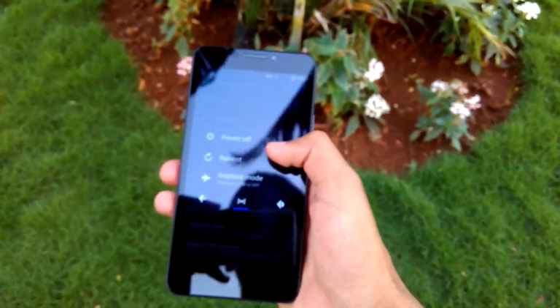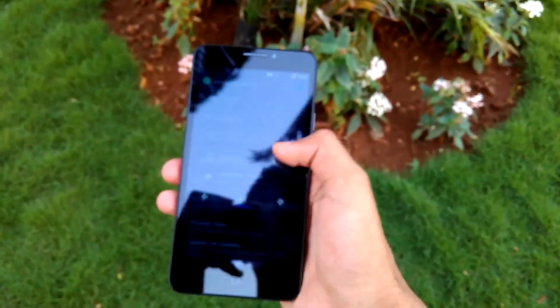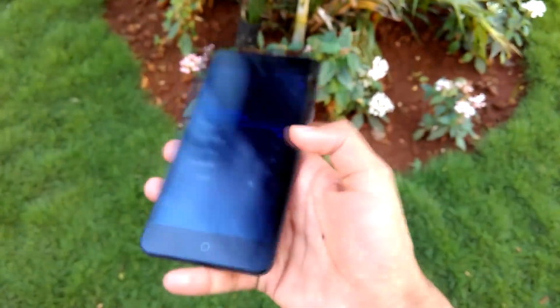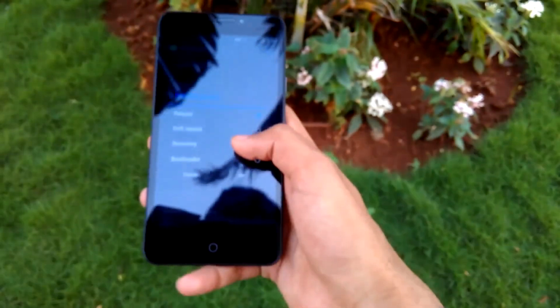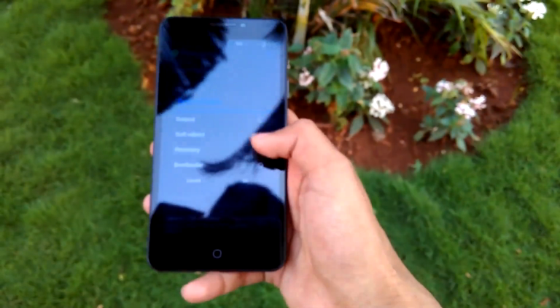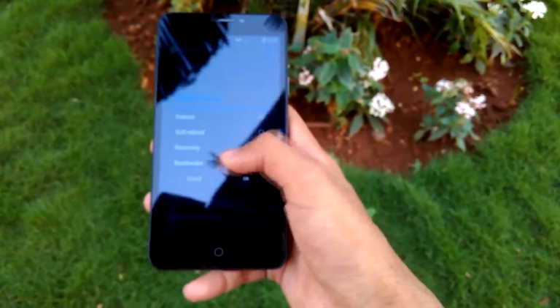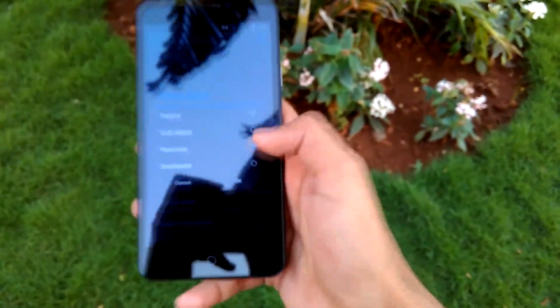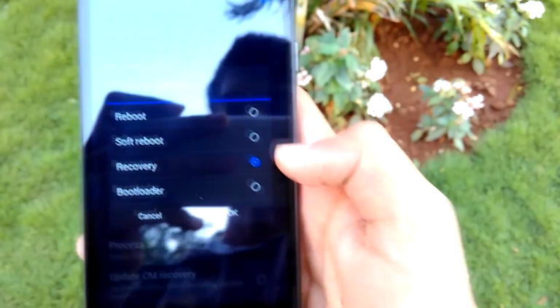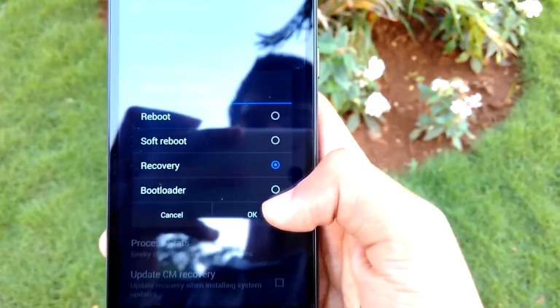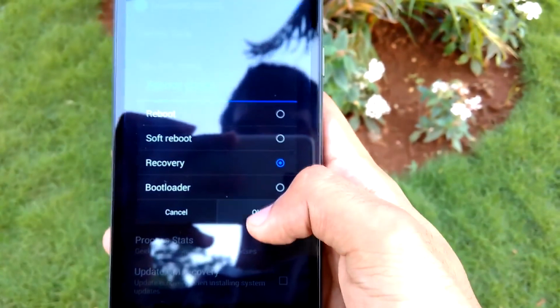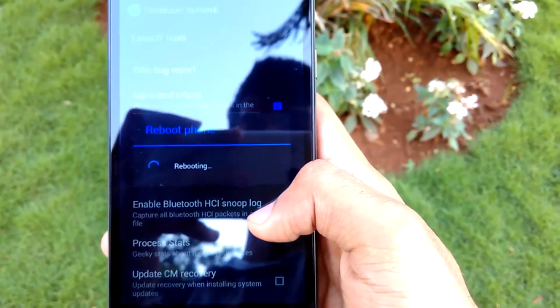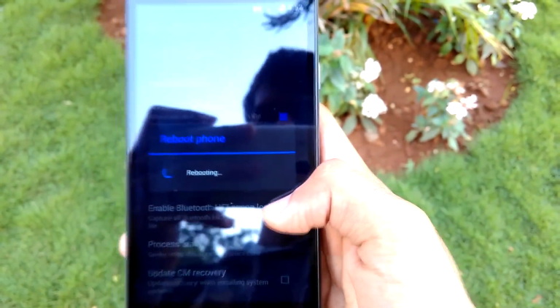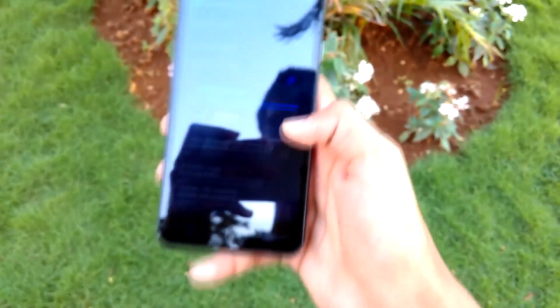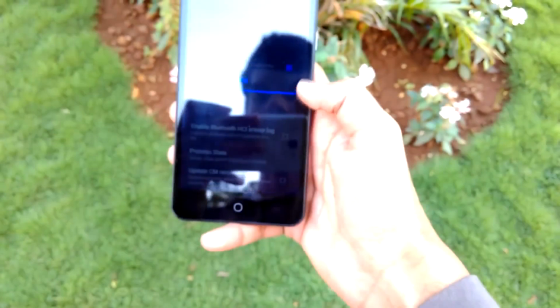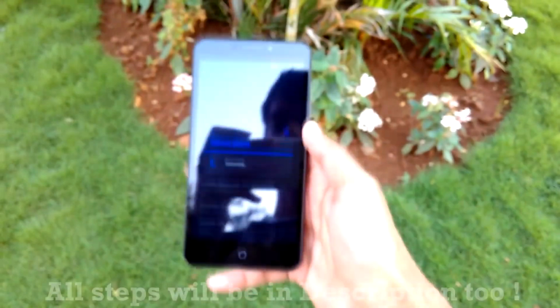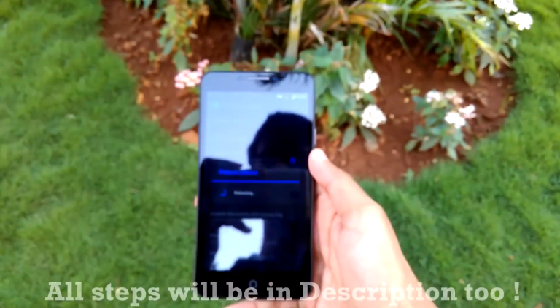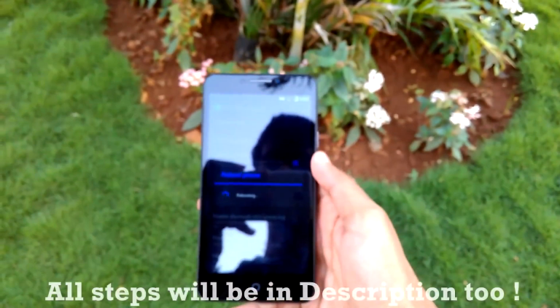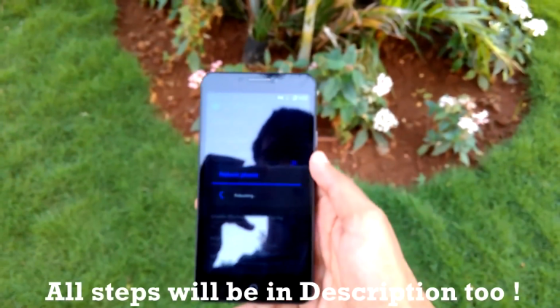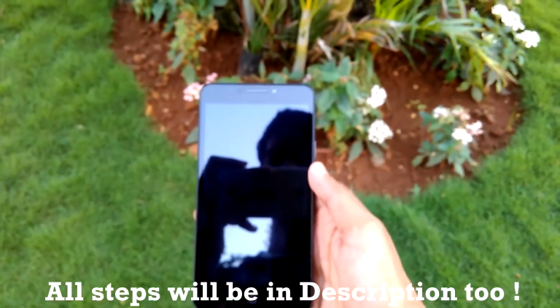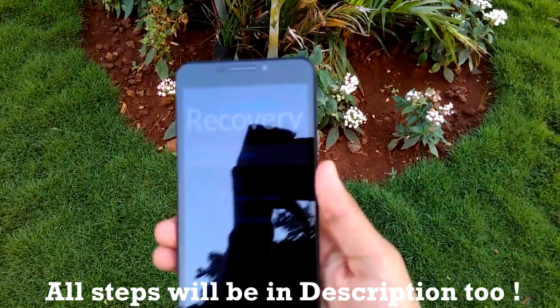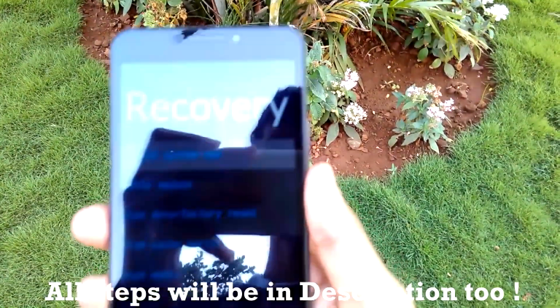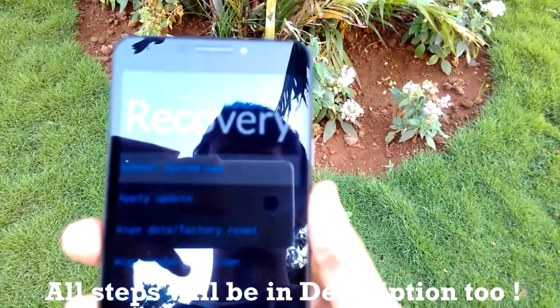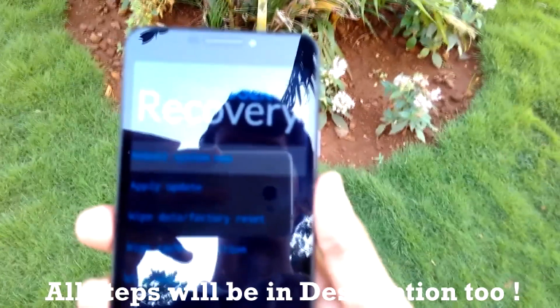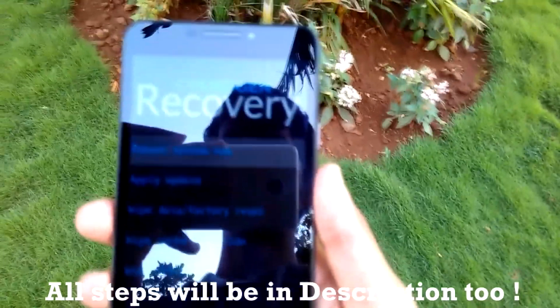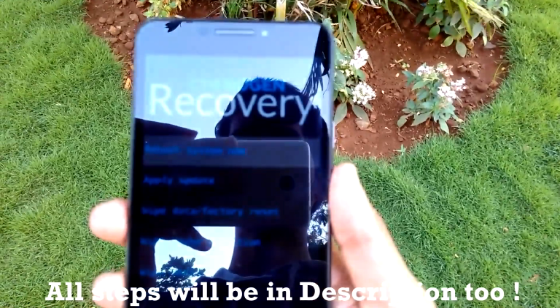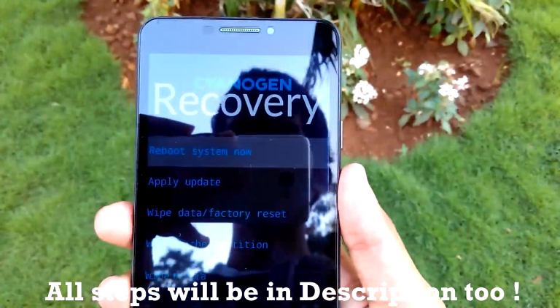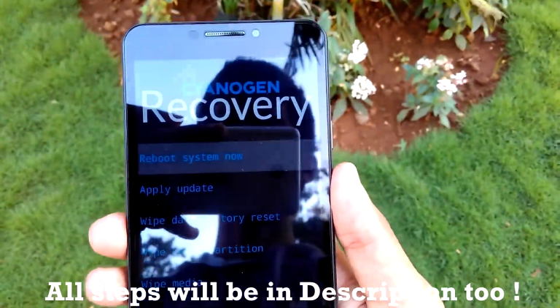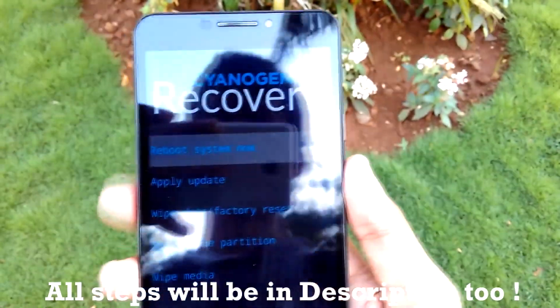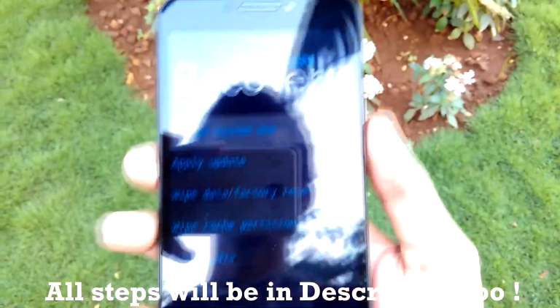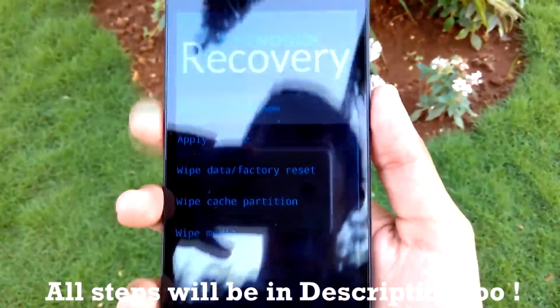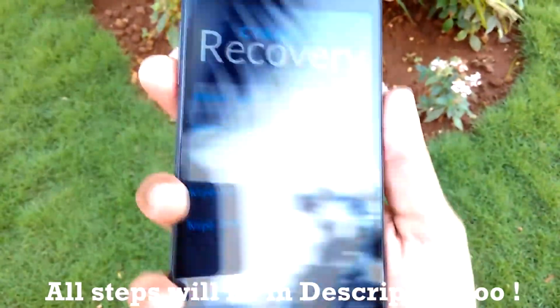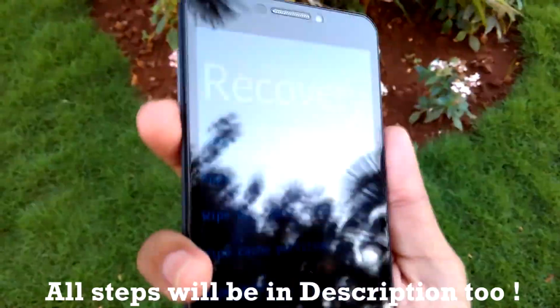Now we need to reboot into recovery mode. Simply long press the power button, select Reboot, and select Recovery. And now we will reboot into recovery mode. As you can see over here, we have successfully booted into the stock recovery mode of the YU Yureka.